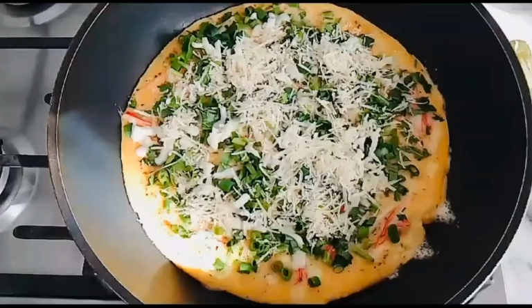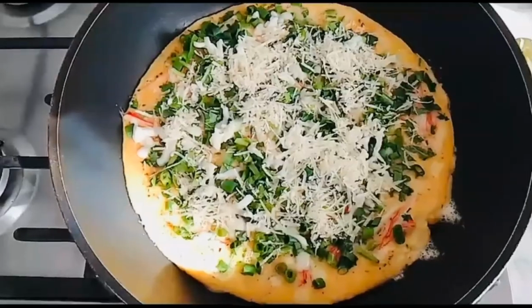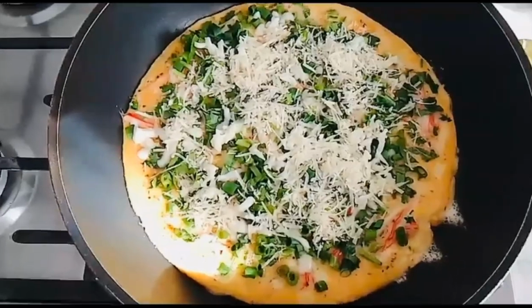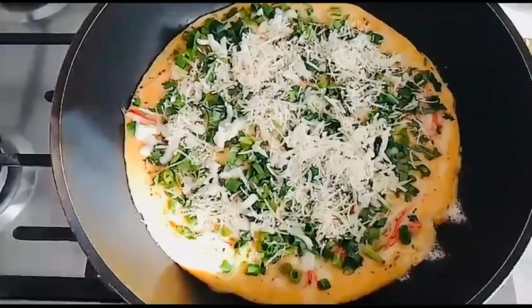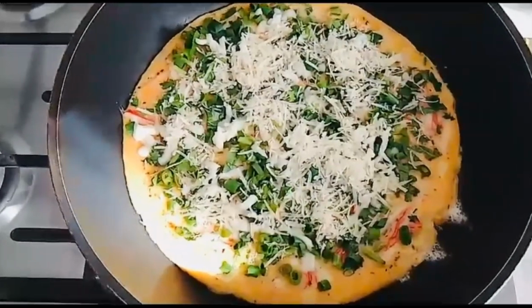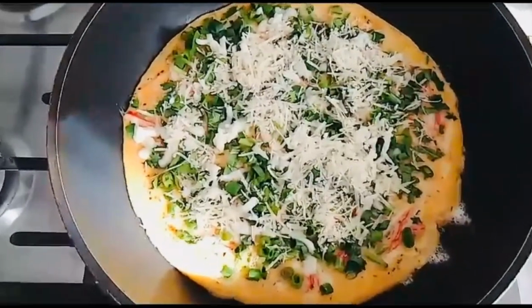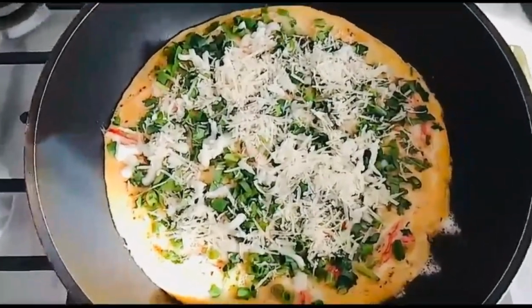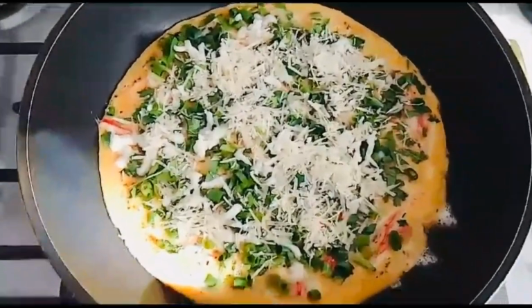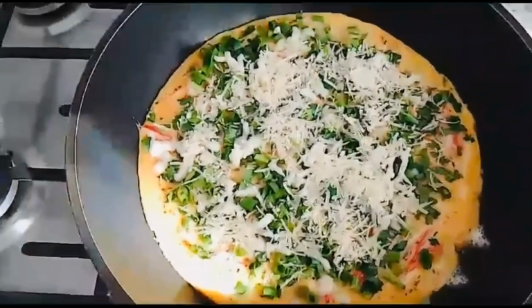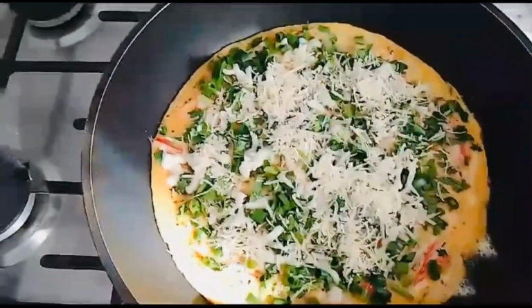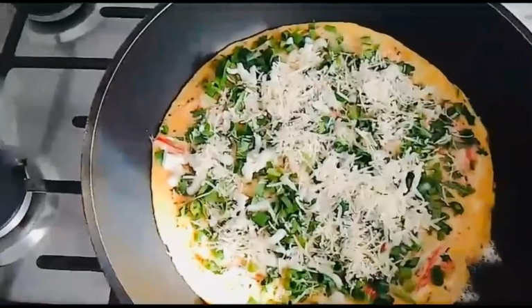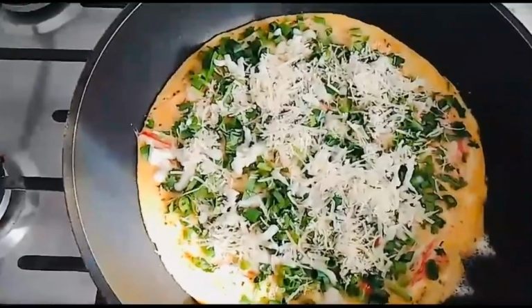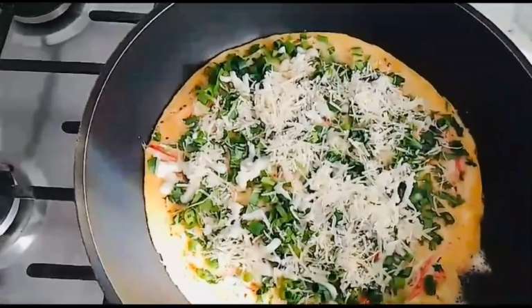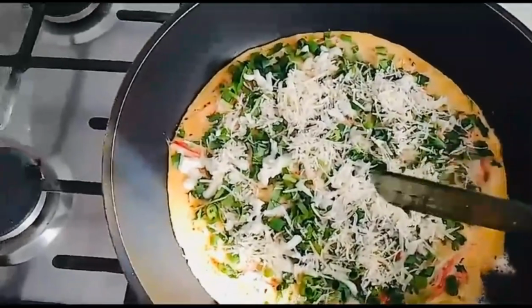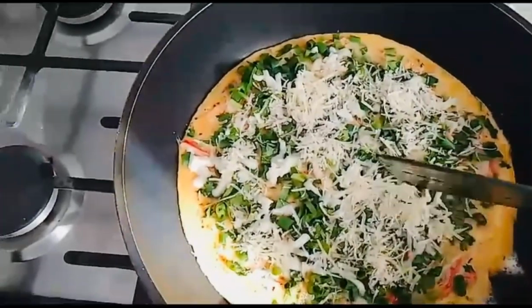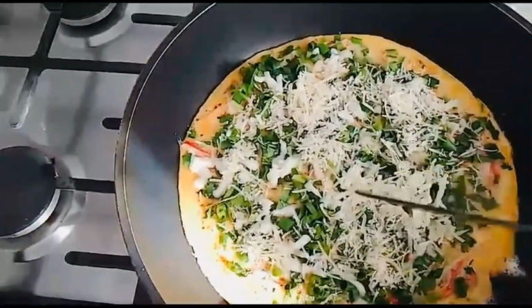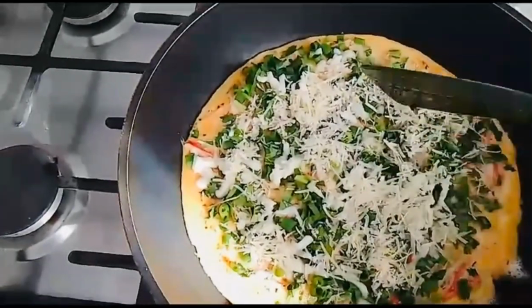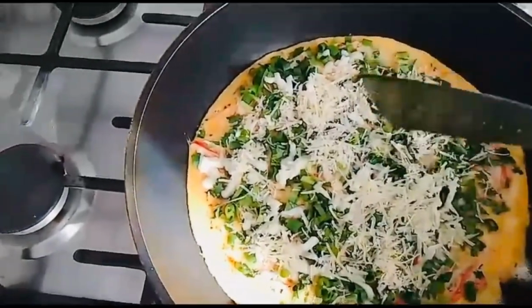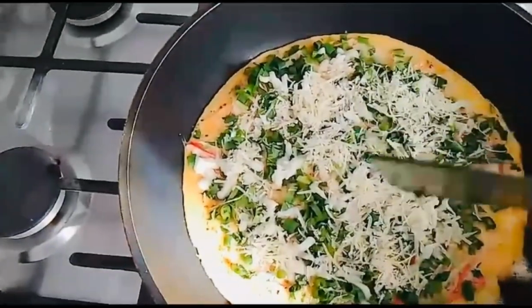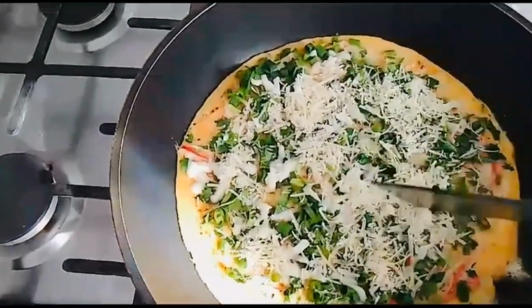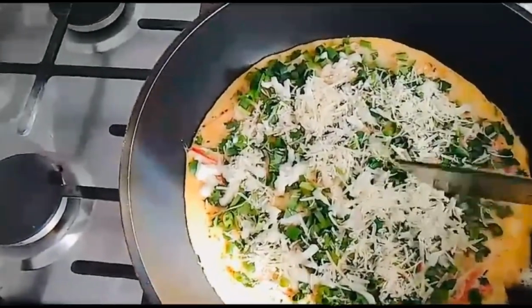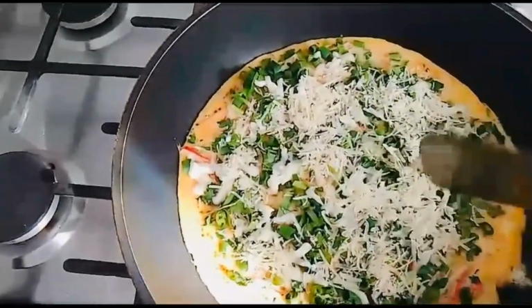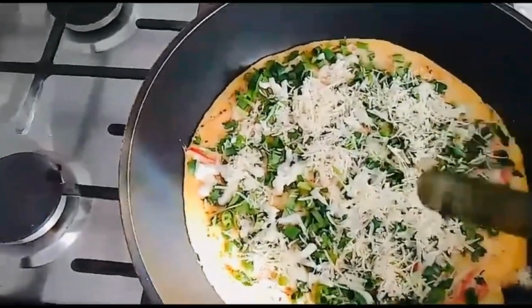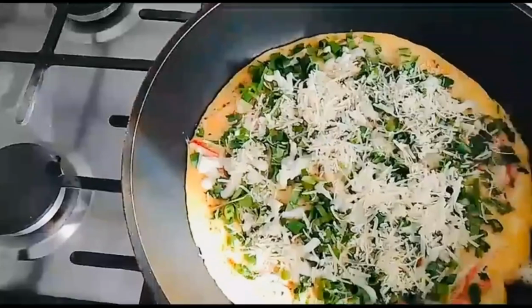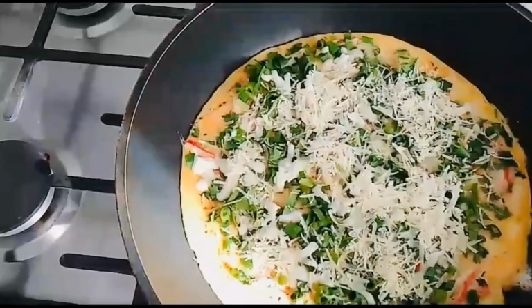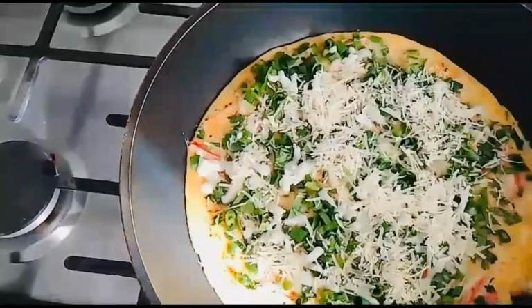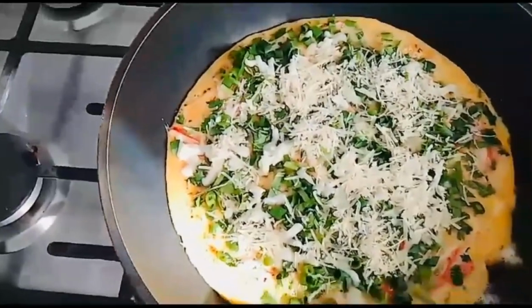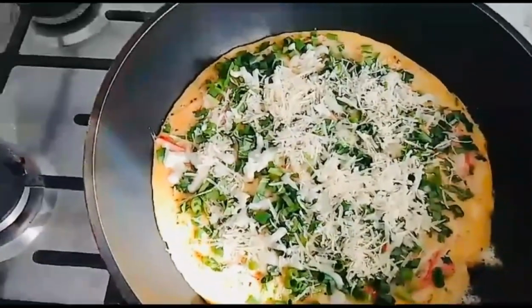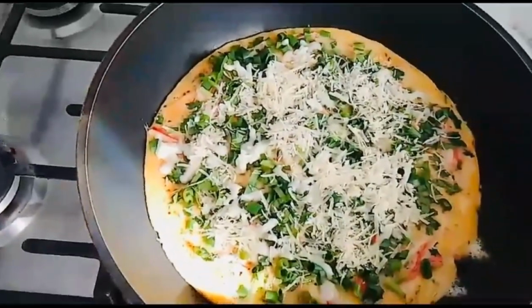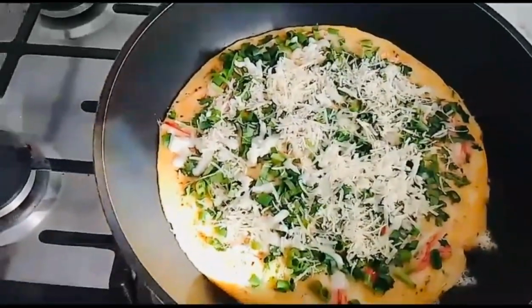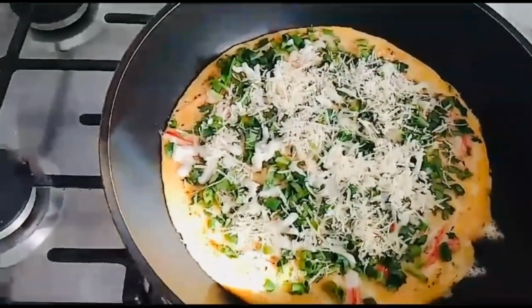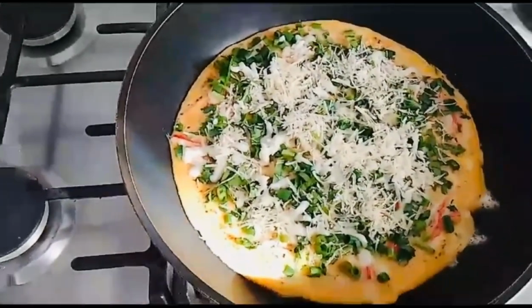Our breakfast for today is almost finished. We added our parmesan cheese — actually I mixed mozzarella and parmesan. I put only a little parmesan because my cheese wasn't enough.